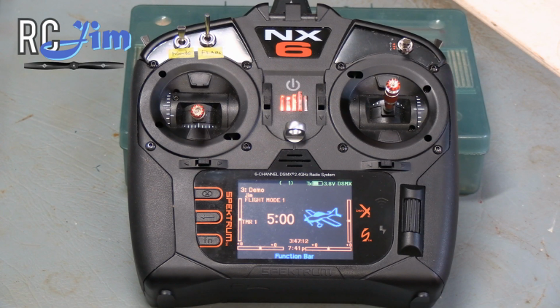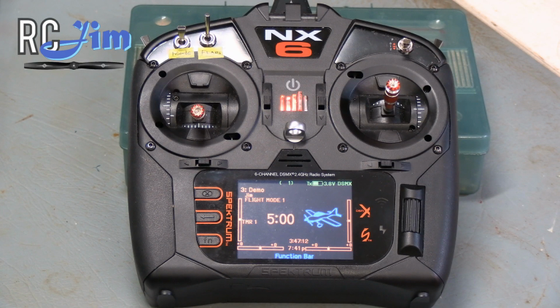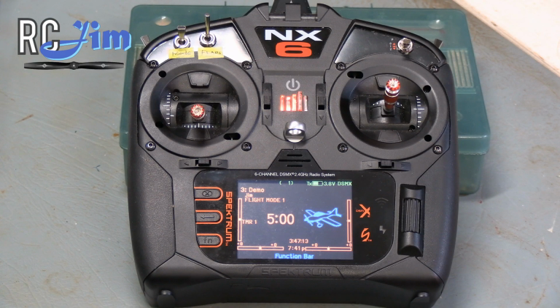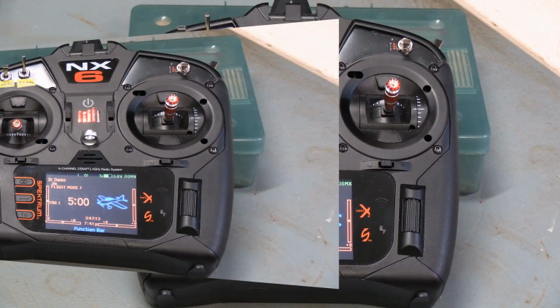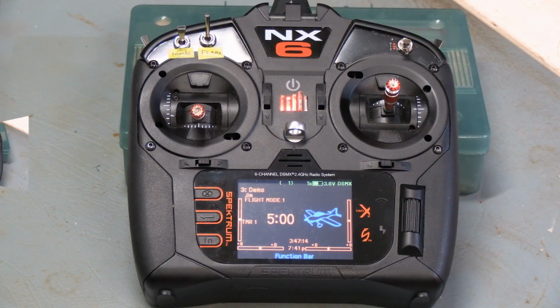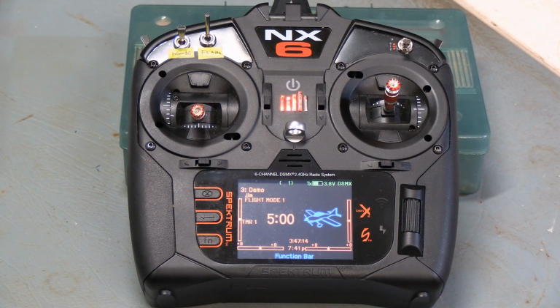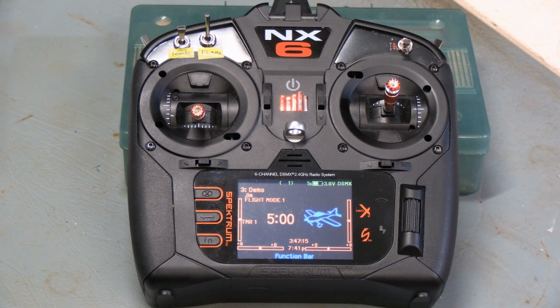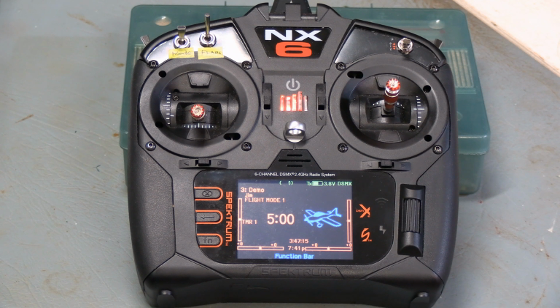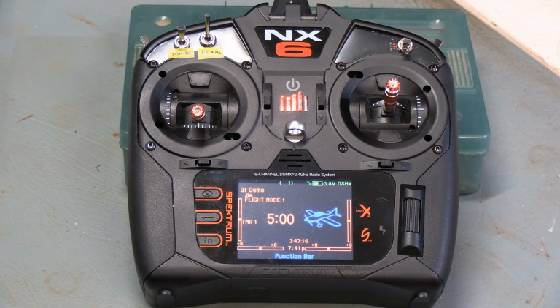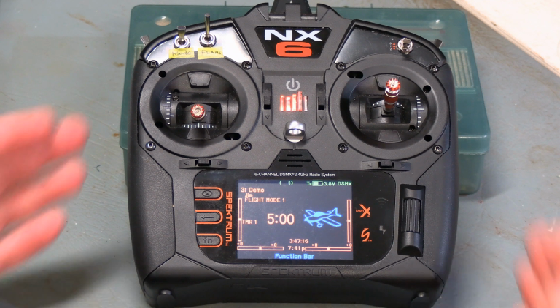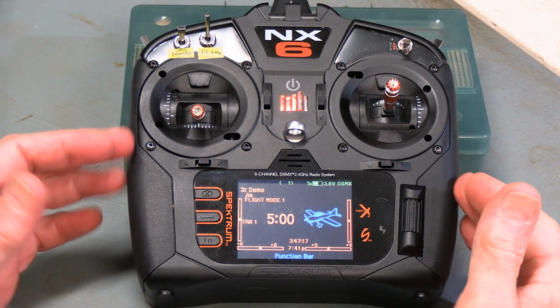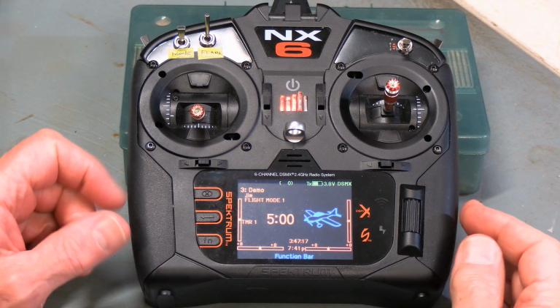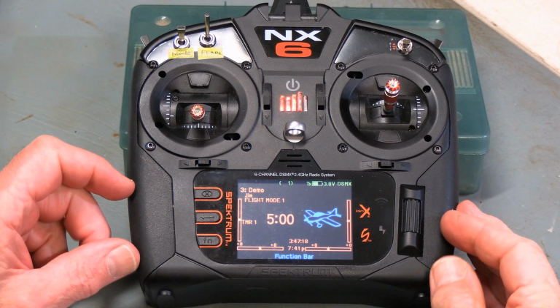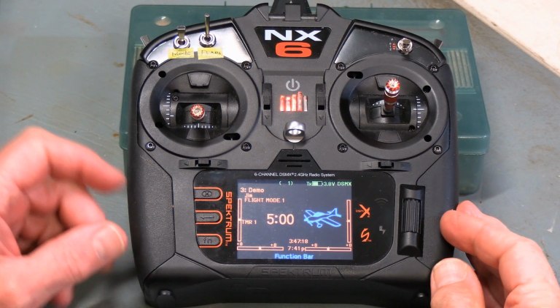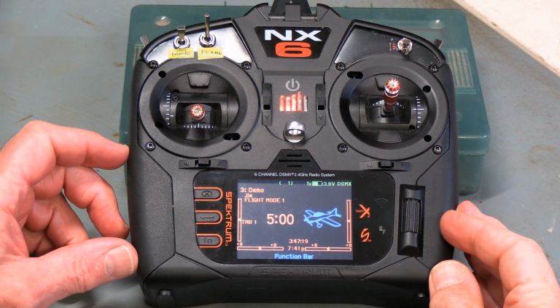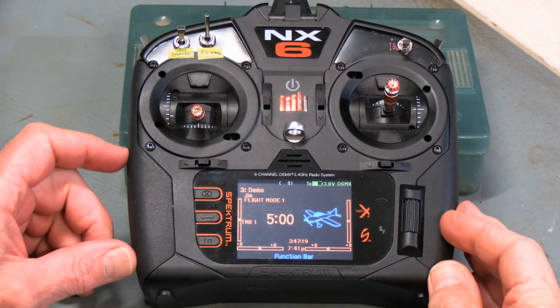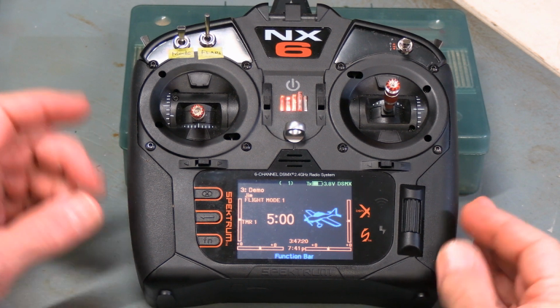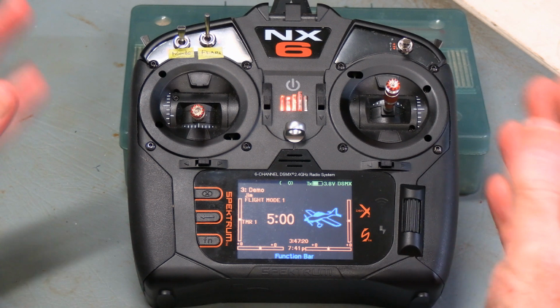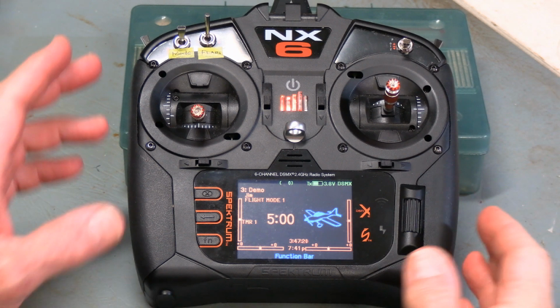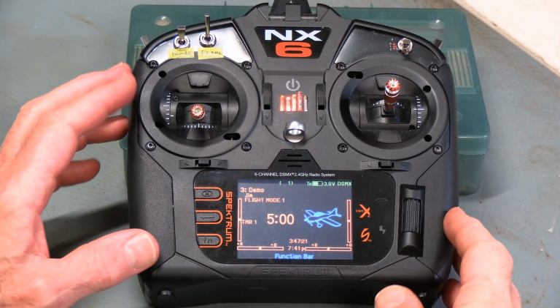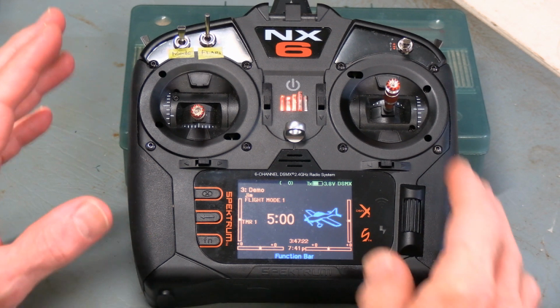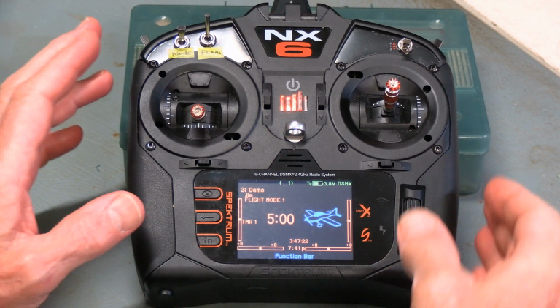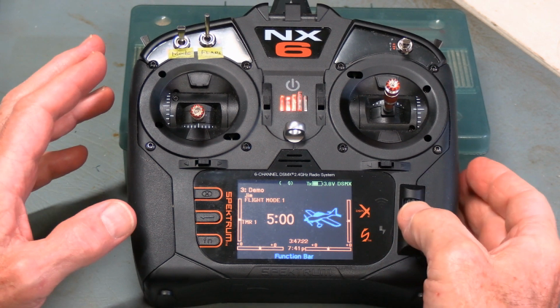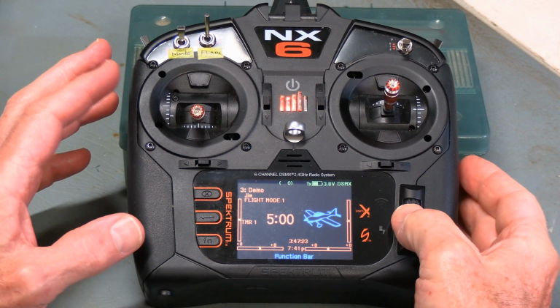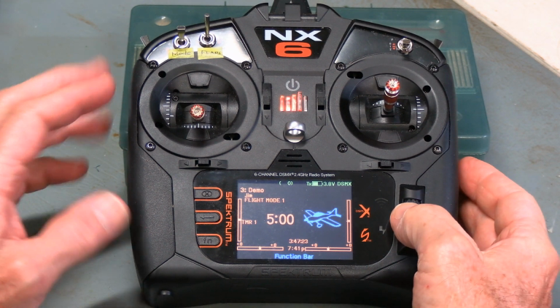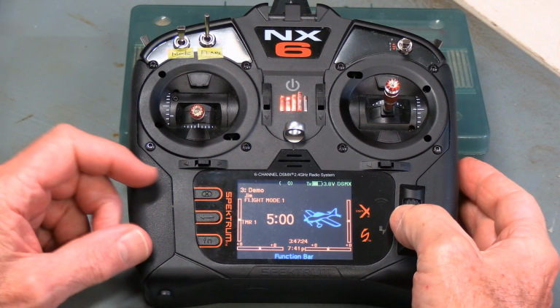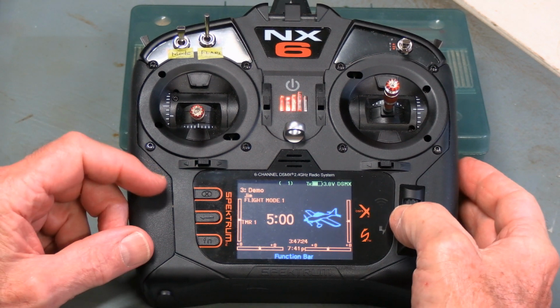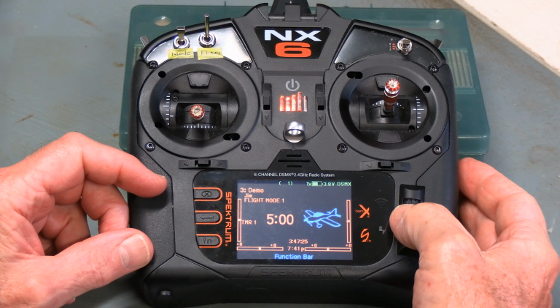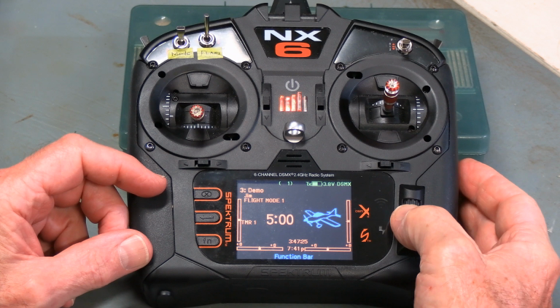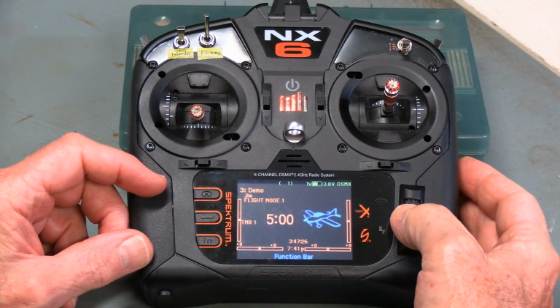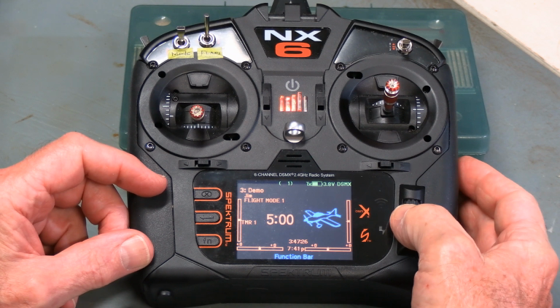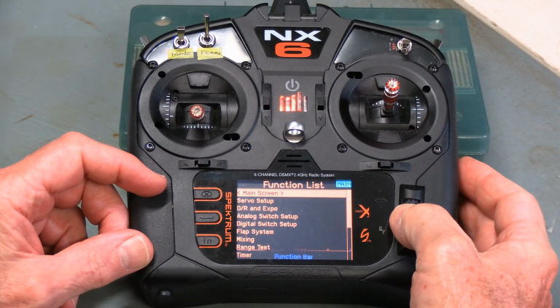Hello, this is RC Jim, and welcome to another one of our videos on the Spectrum NX series transmitters and how you can do various things. We're going into details of specific menu items. Today we're going to be talking about mixing.